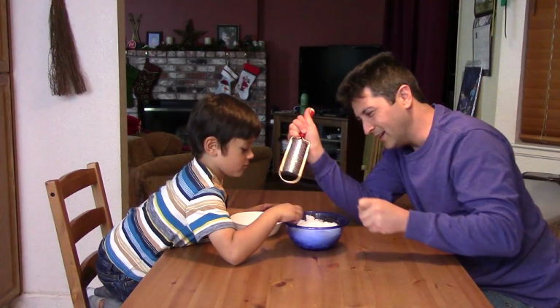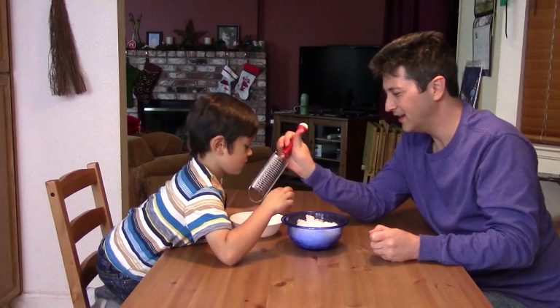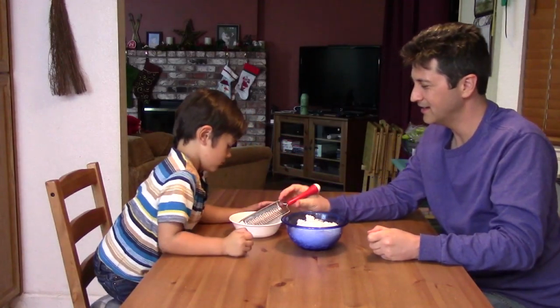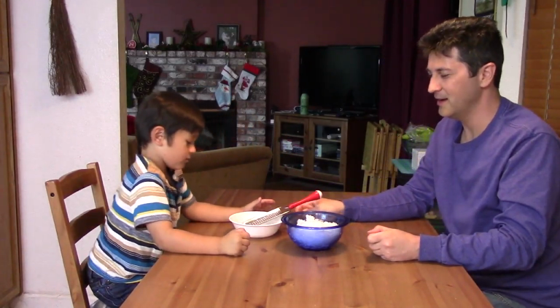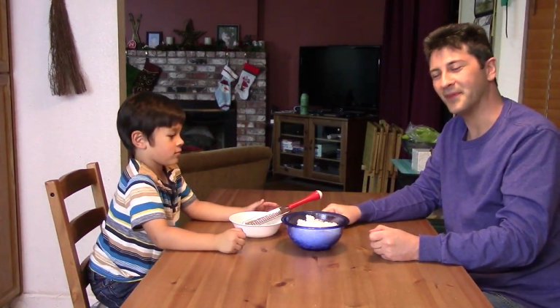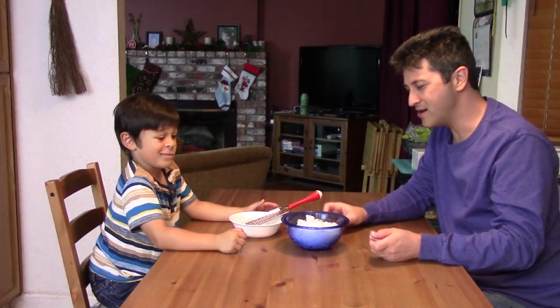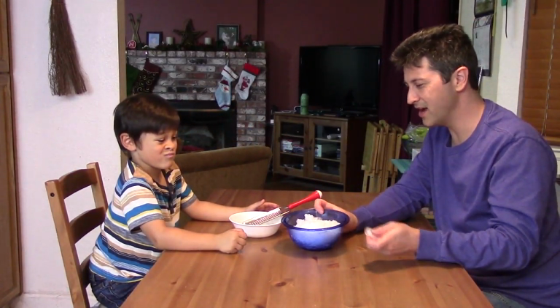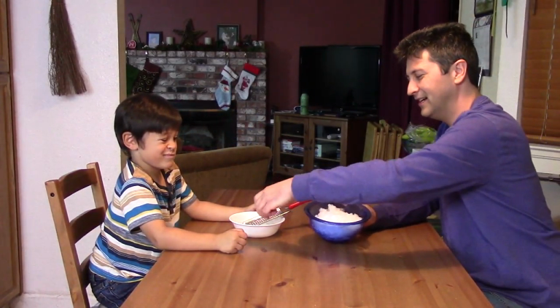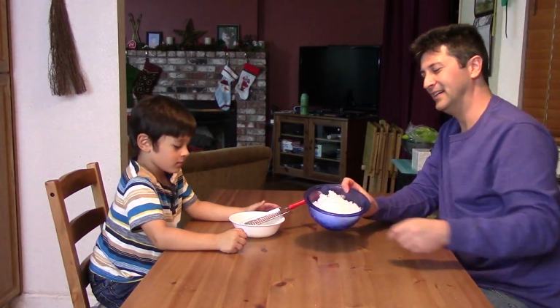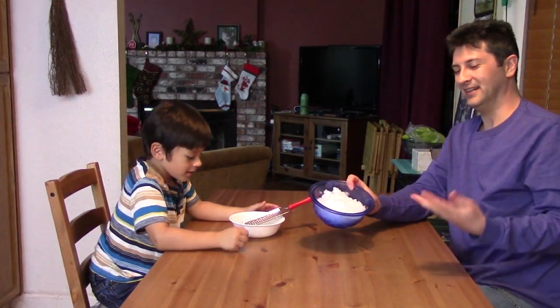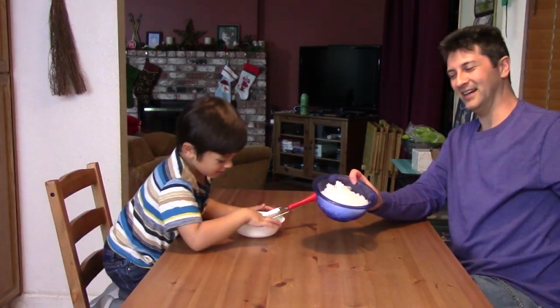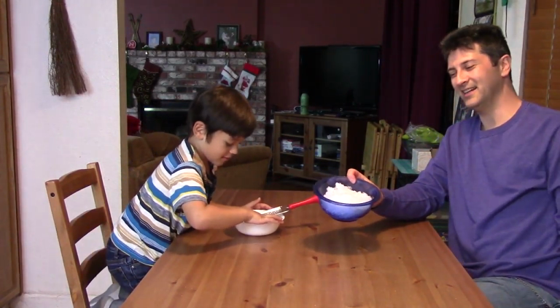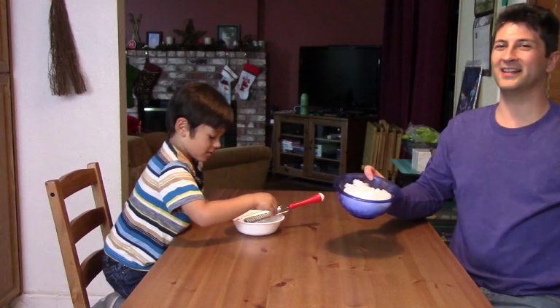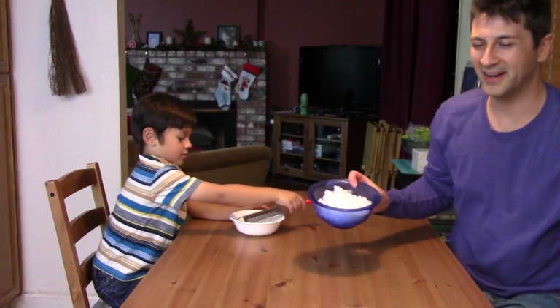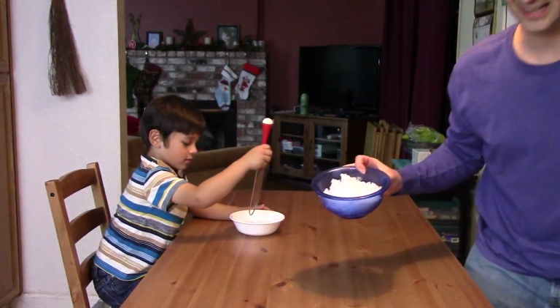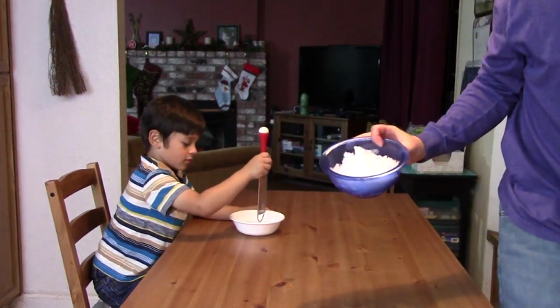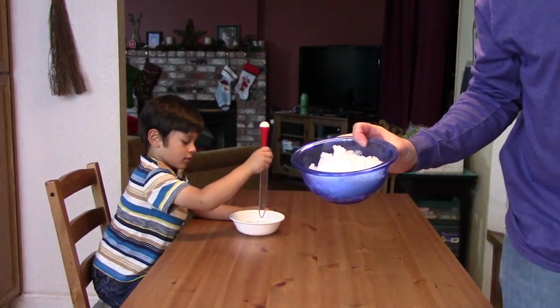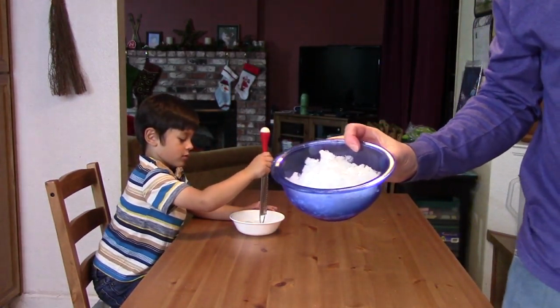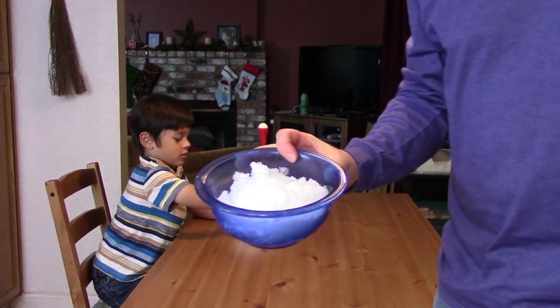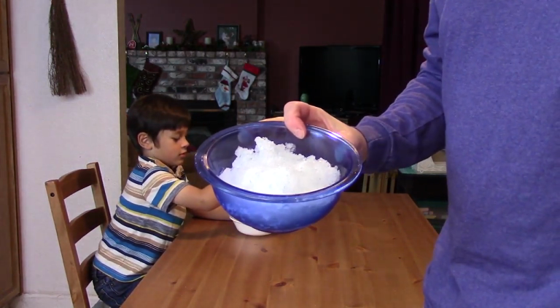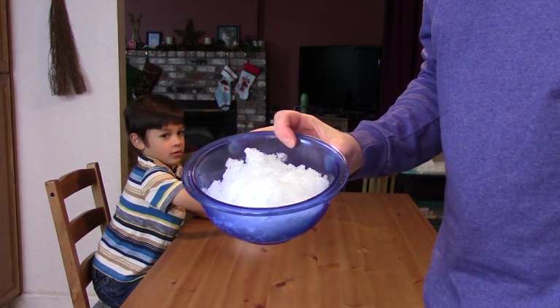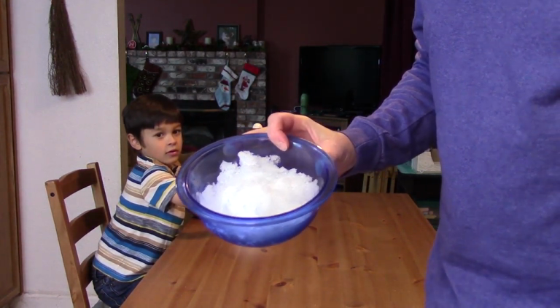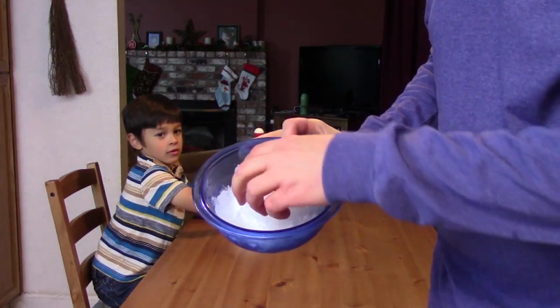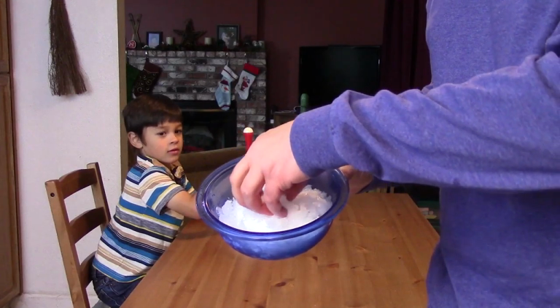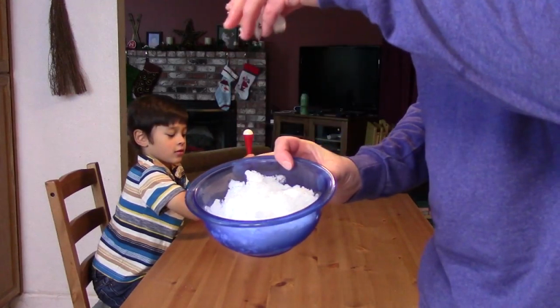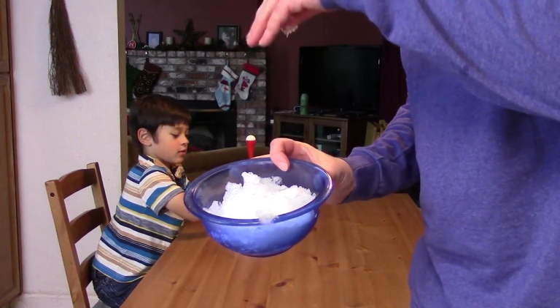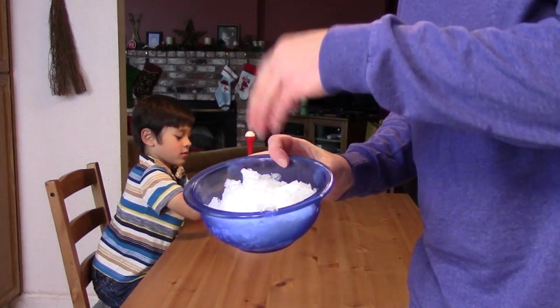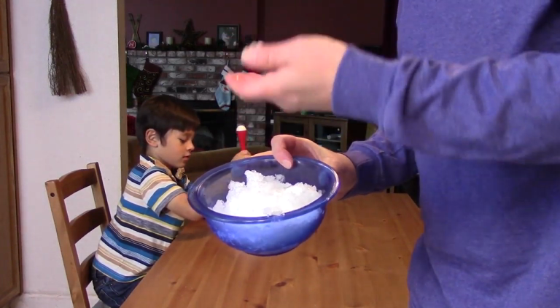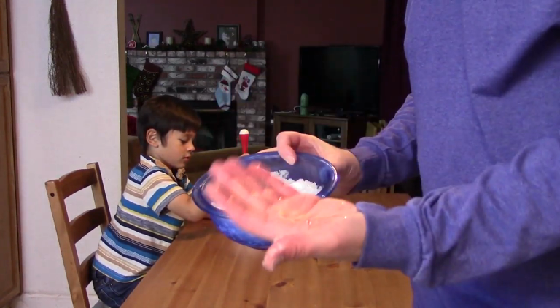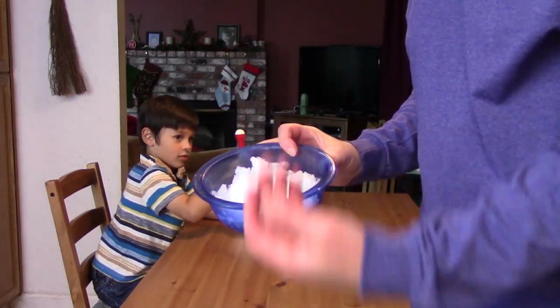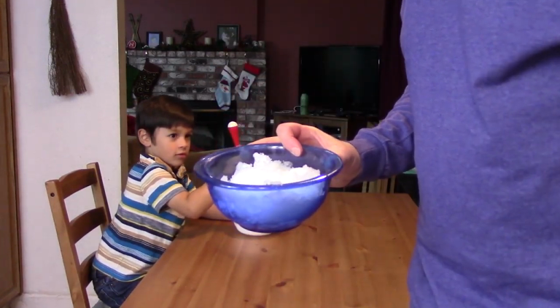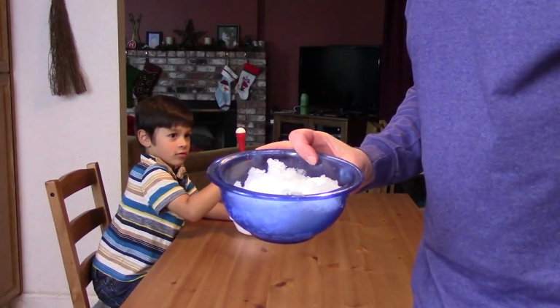Yep, yep, there we go, snow. That took about a good hour, but you can see all that now. It's melting now.